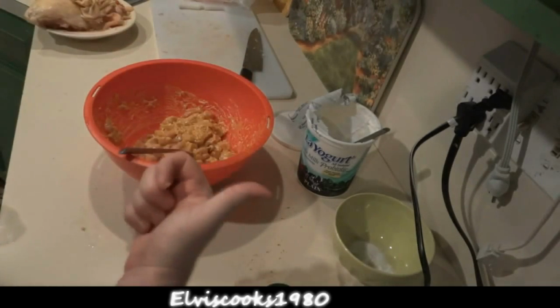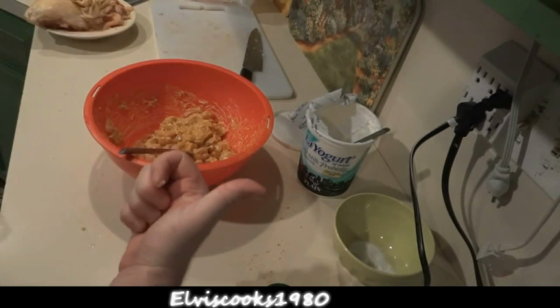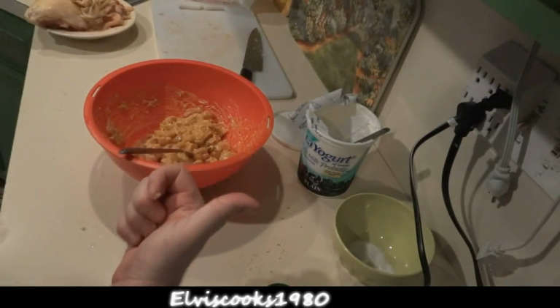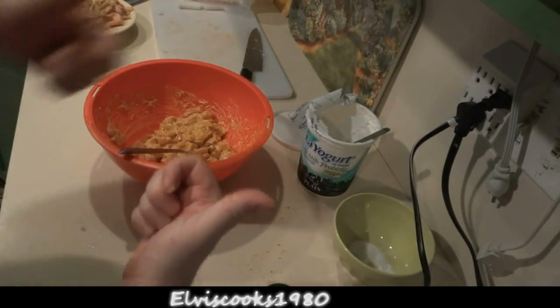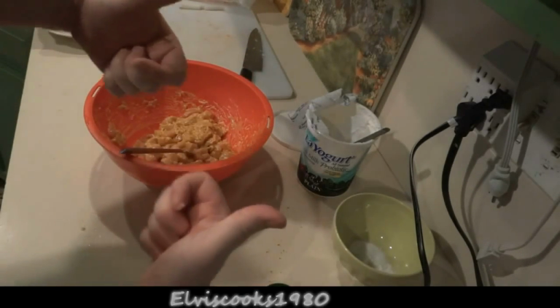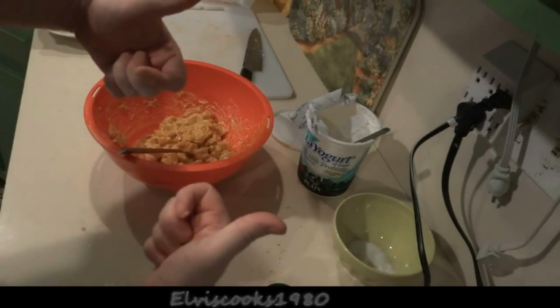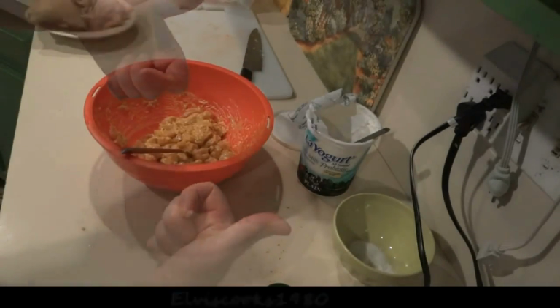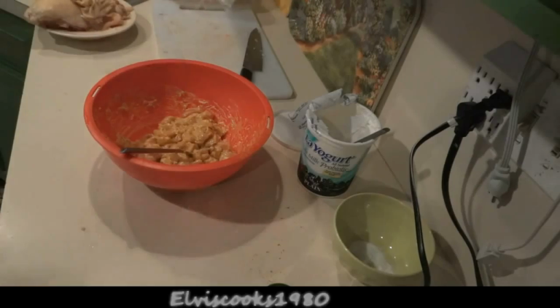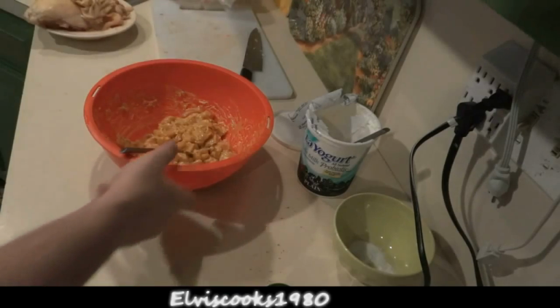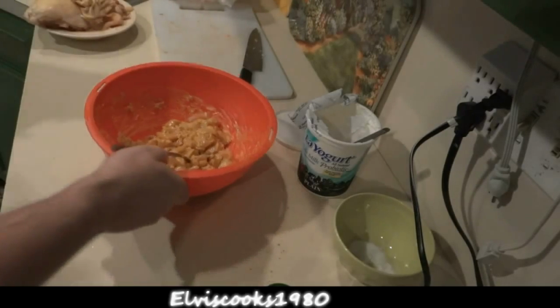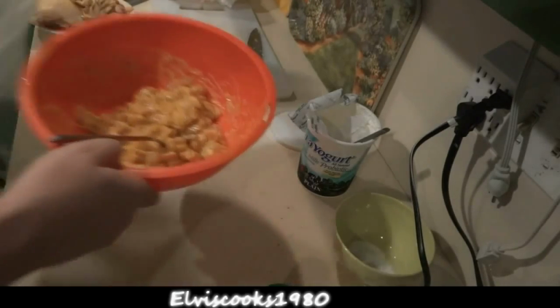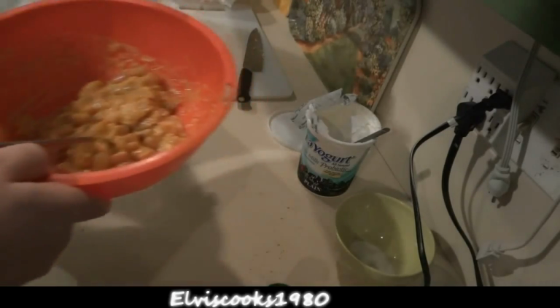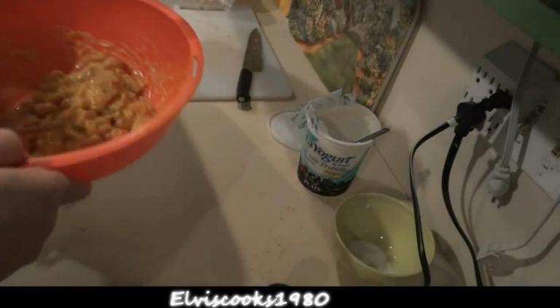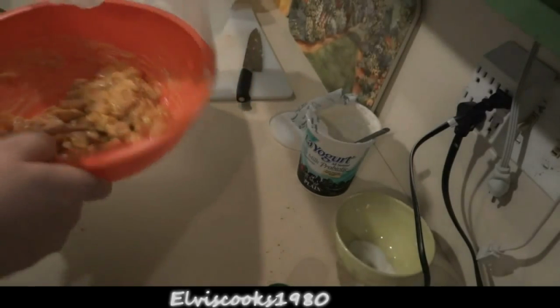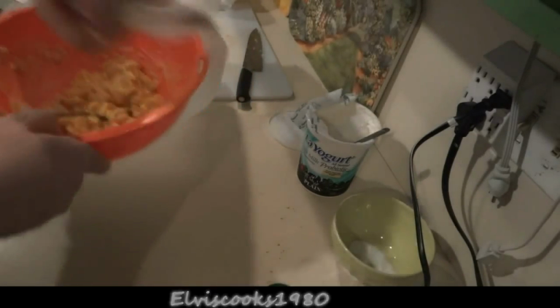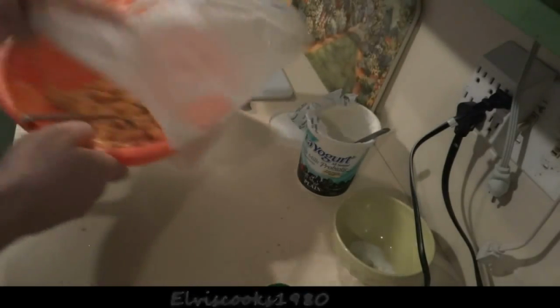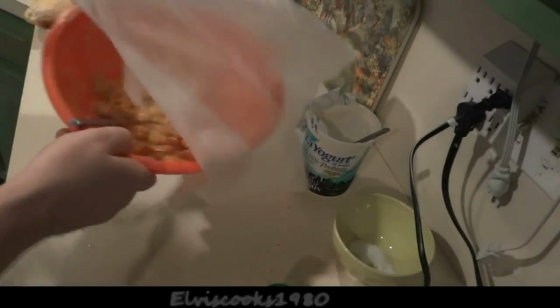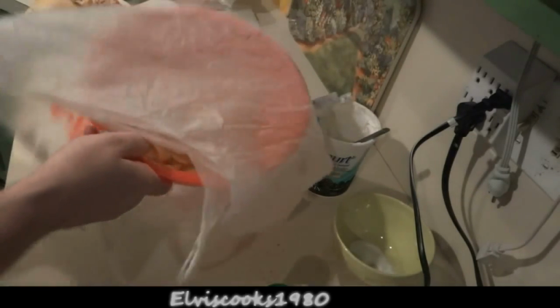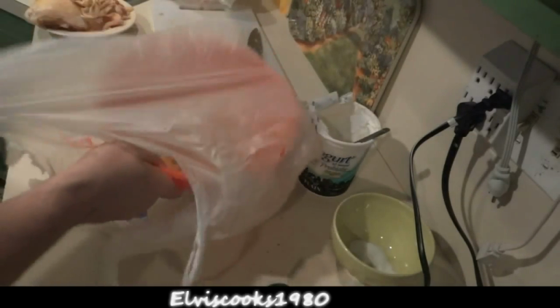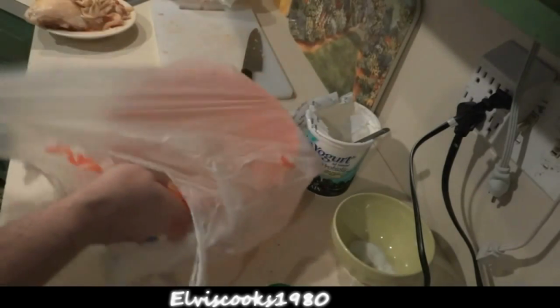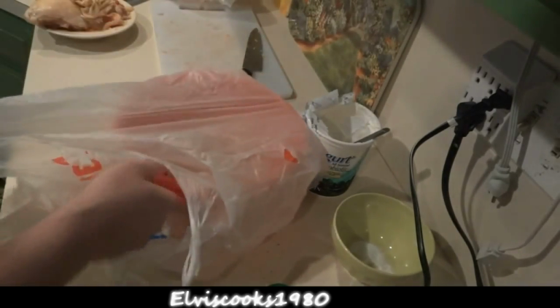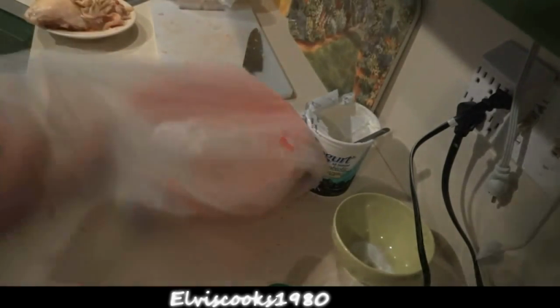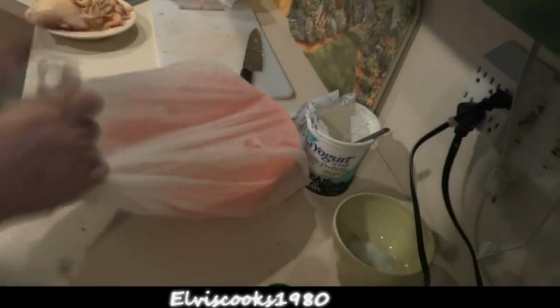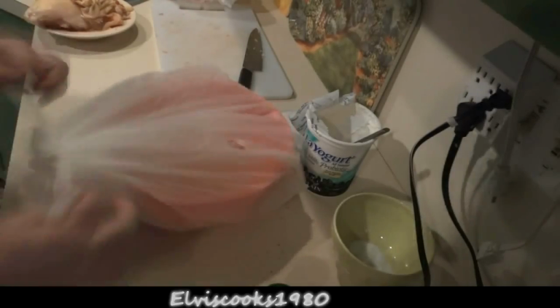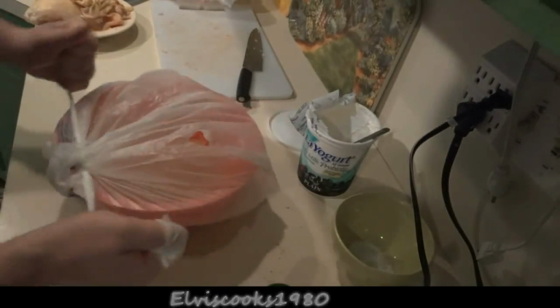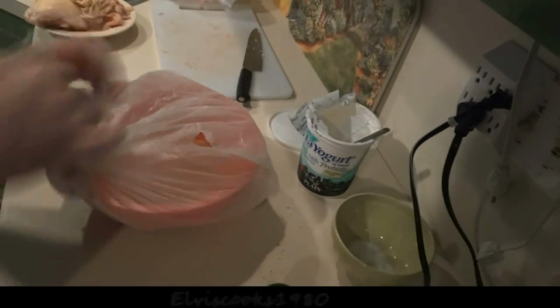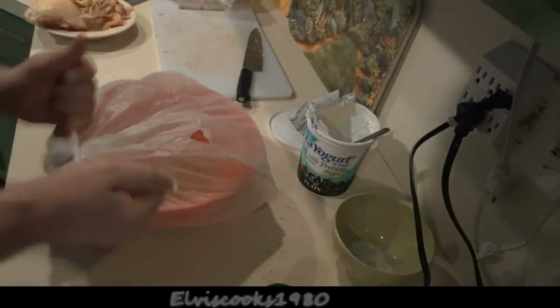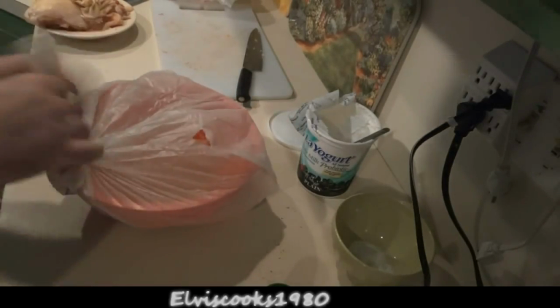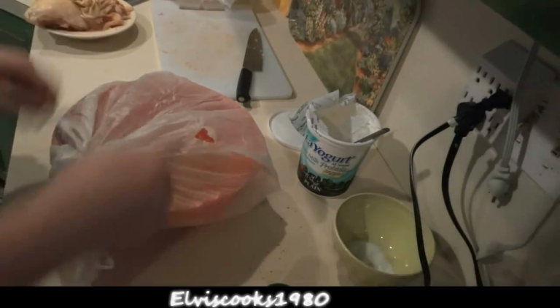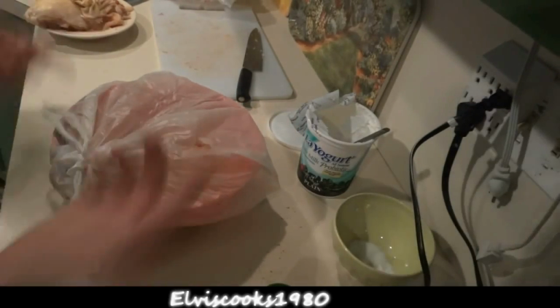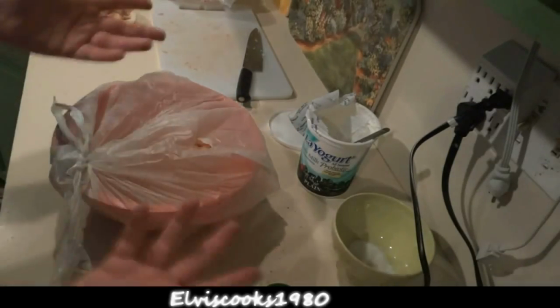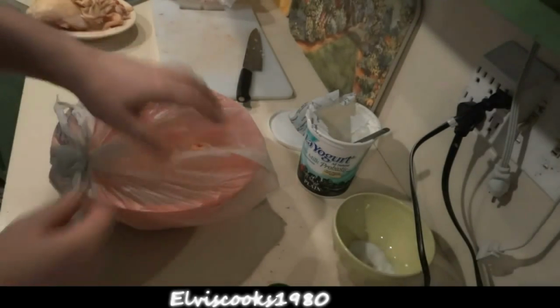I give it a thumbs up, so it's time to store it away in the refrigerator. Preferably for 24 hours, but you can get away with one to three hours.